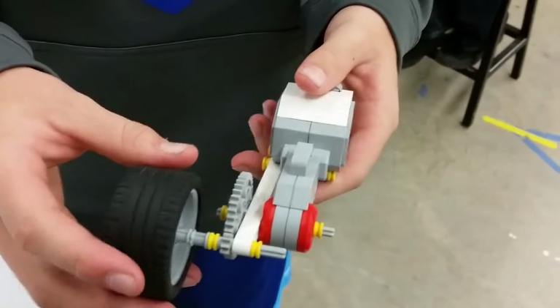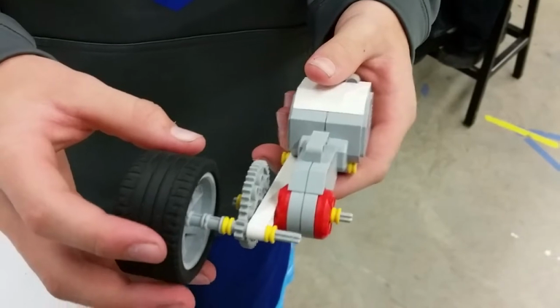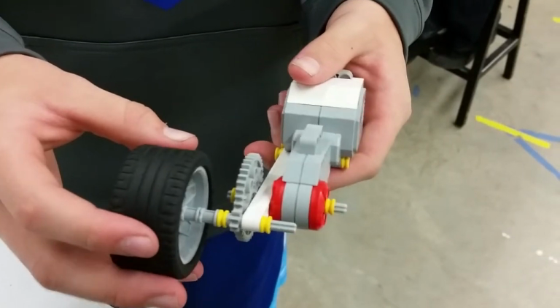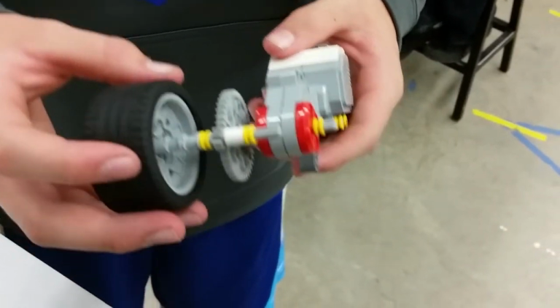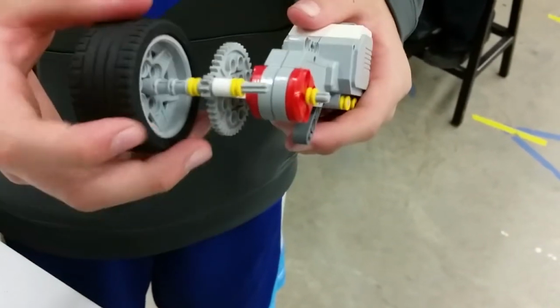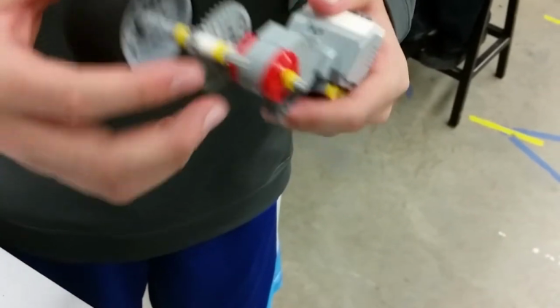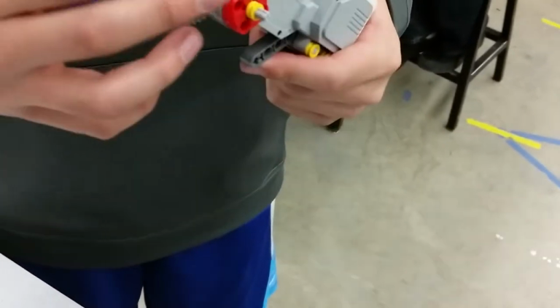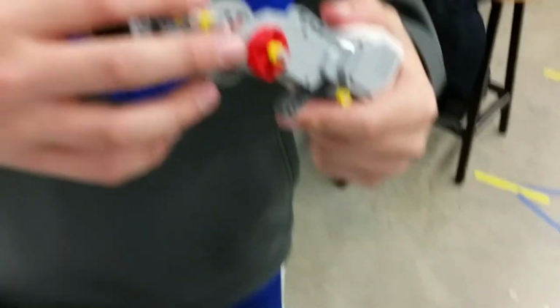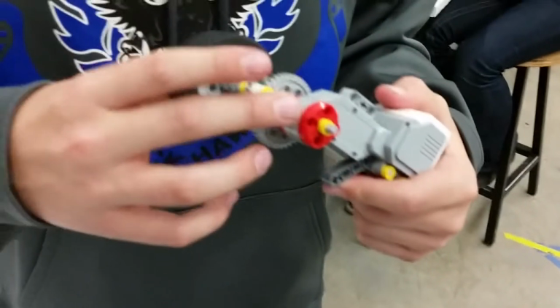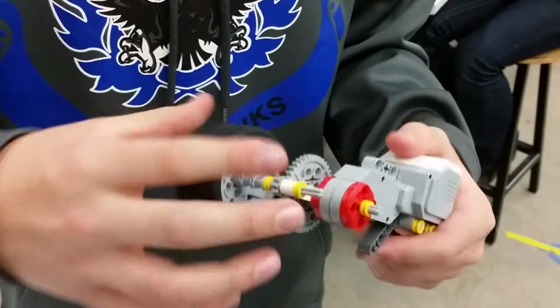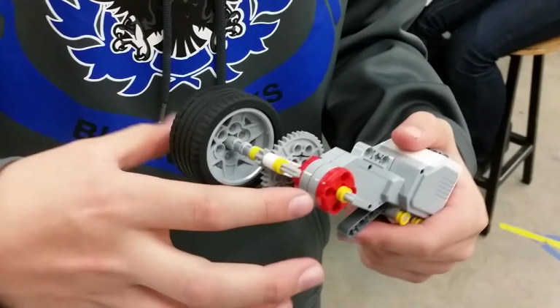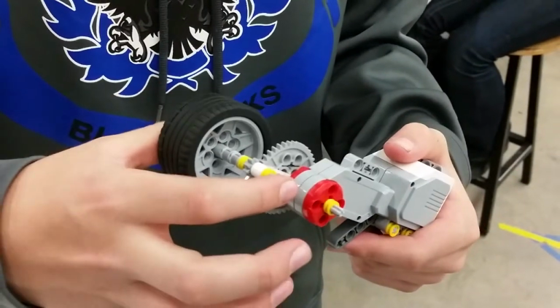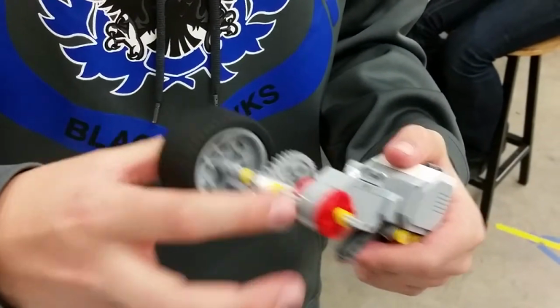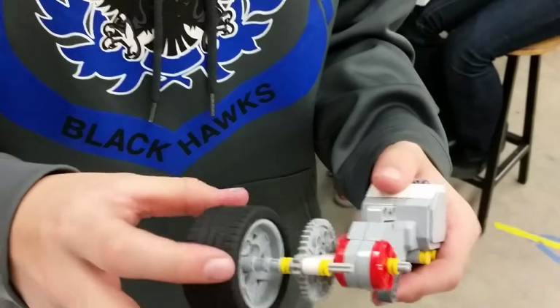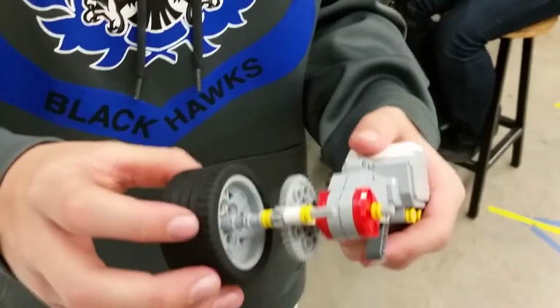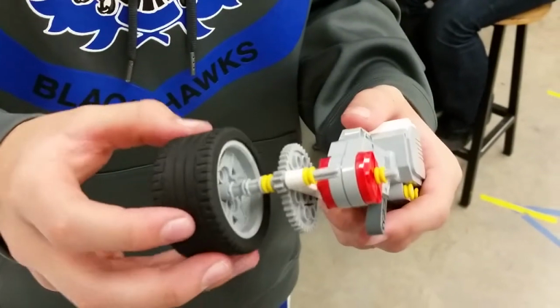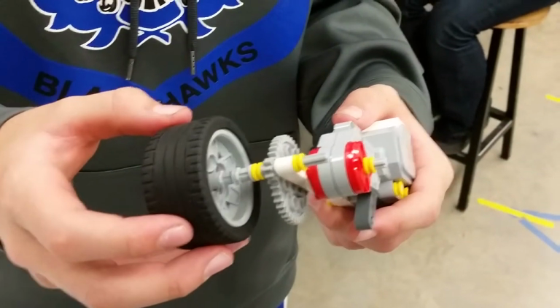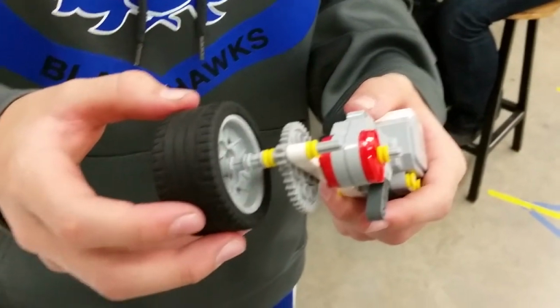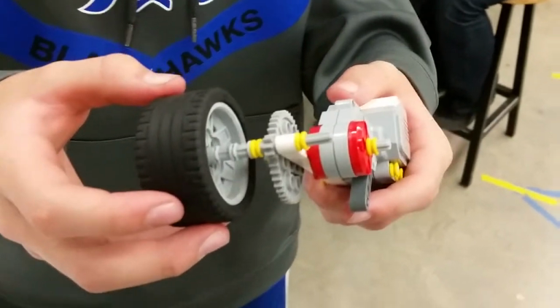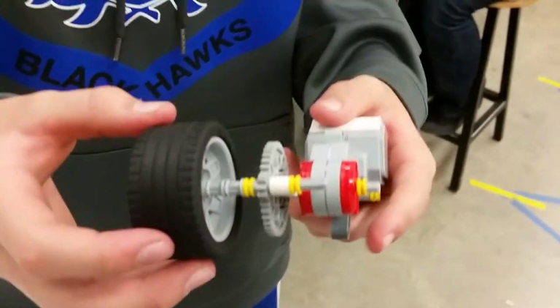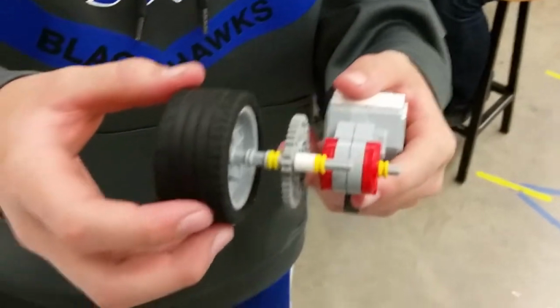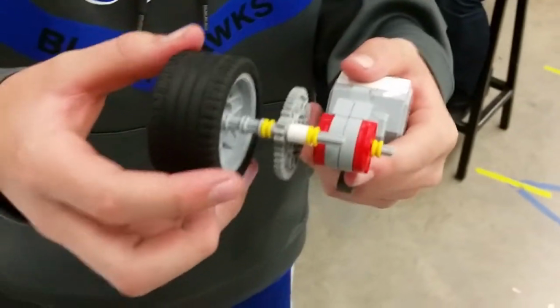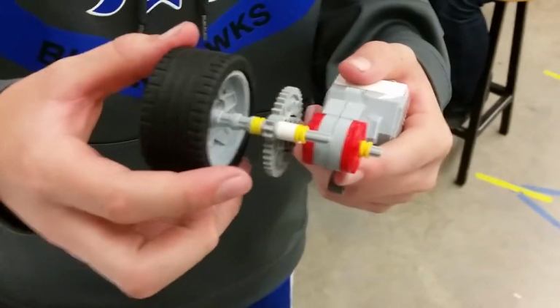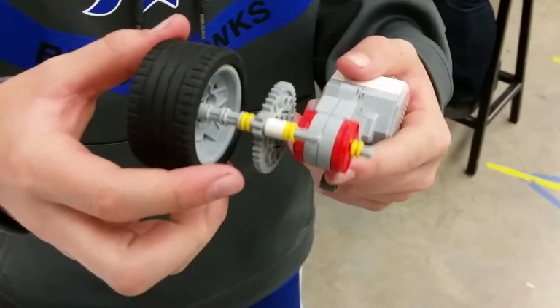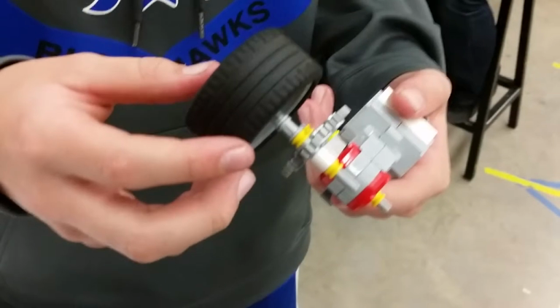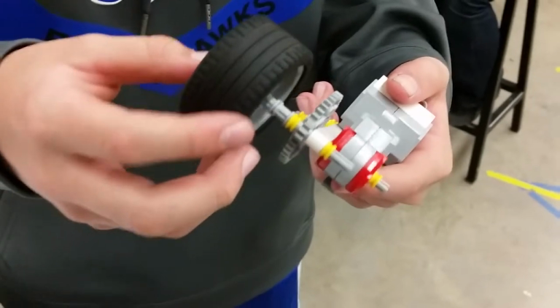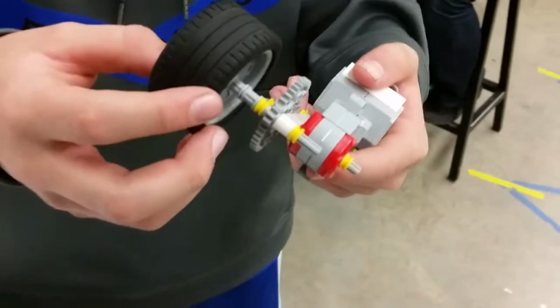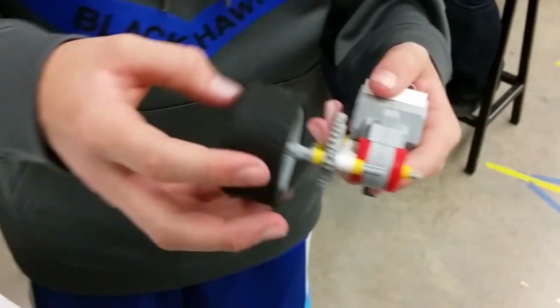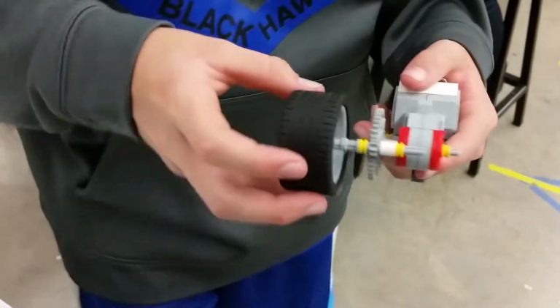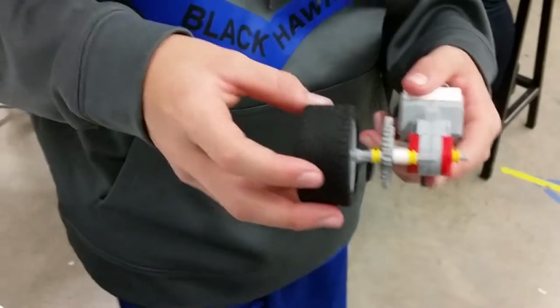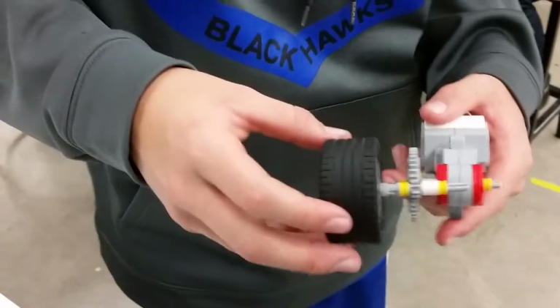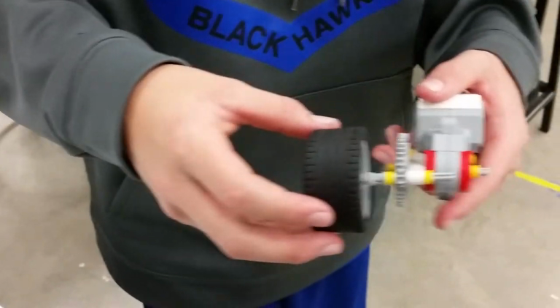What do you think is causing the wobble? Maybe just being so long. Okay, so the further away you are — do you know what that's called? The physical property, the simple machine you're creating when you put something out on the end of a stick?